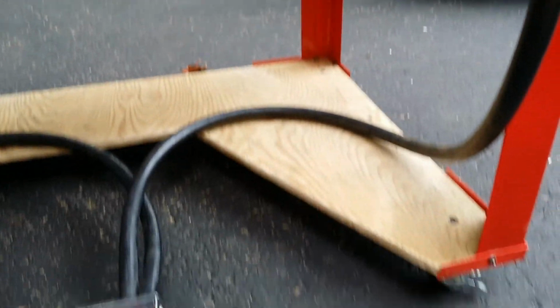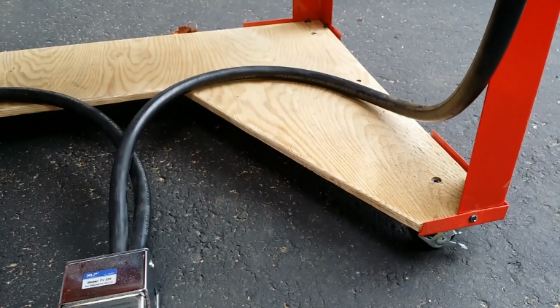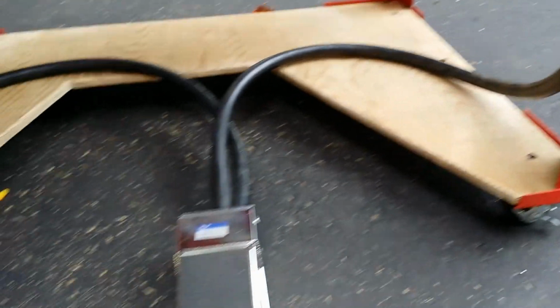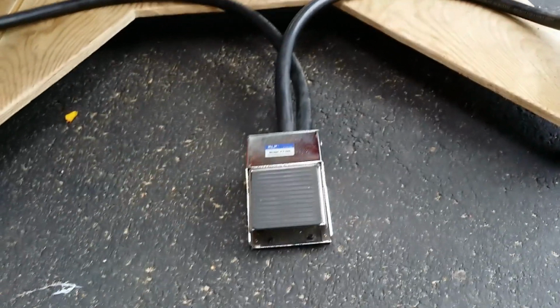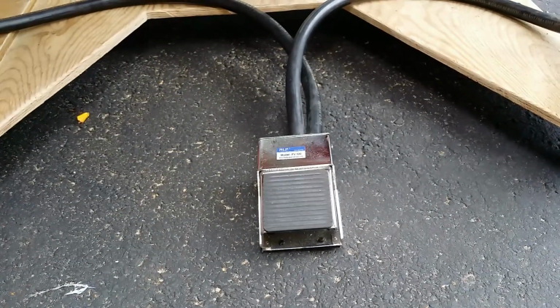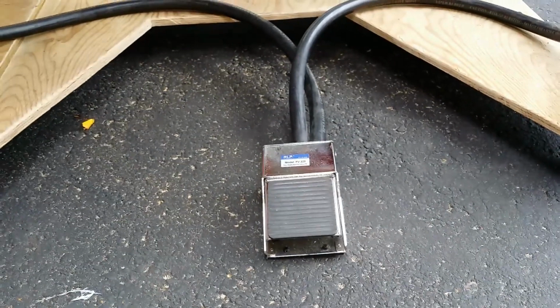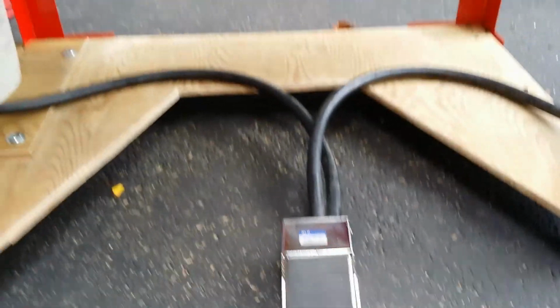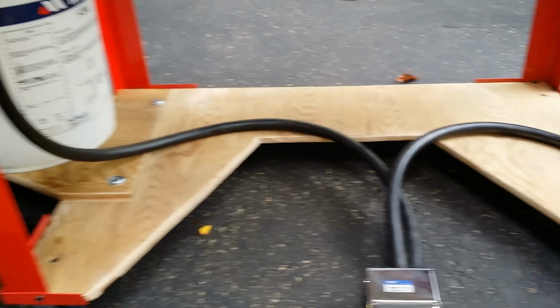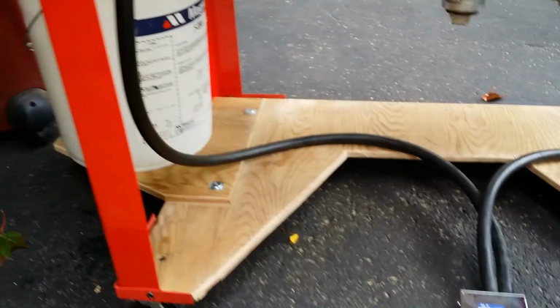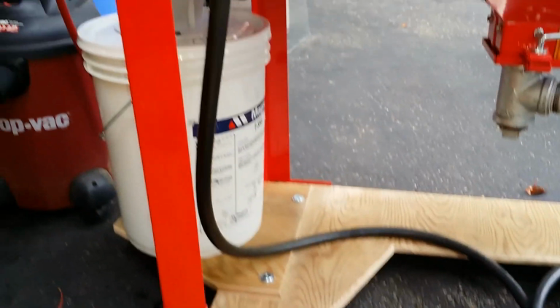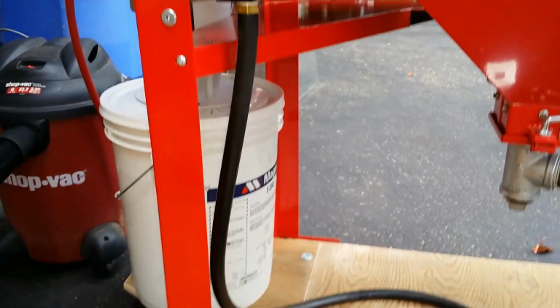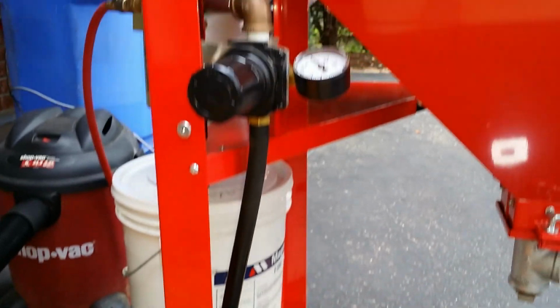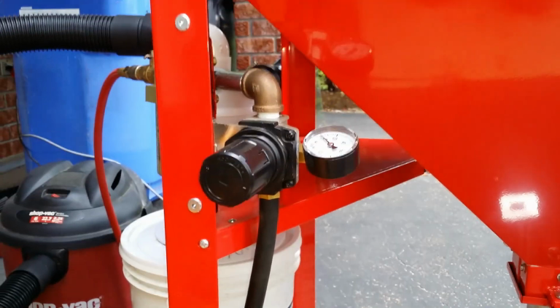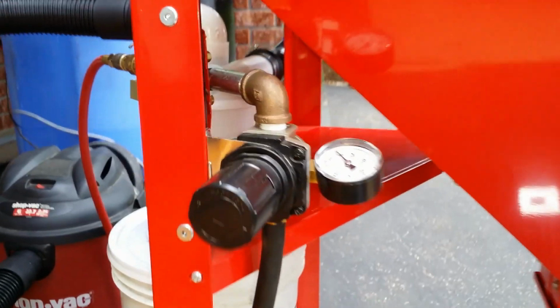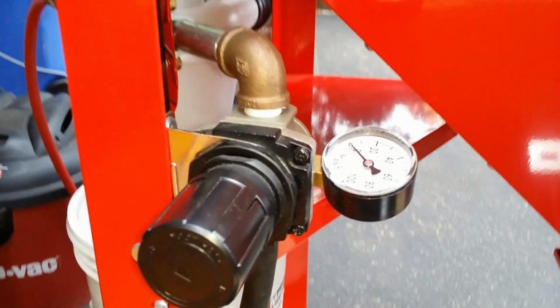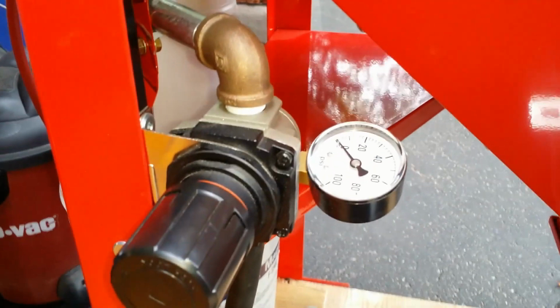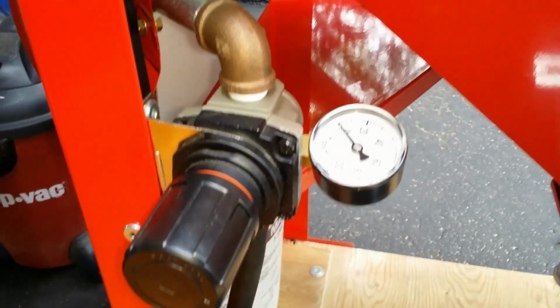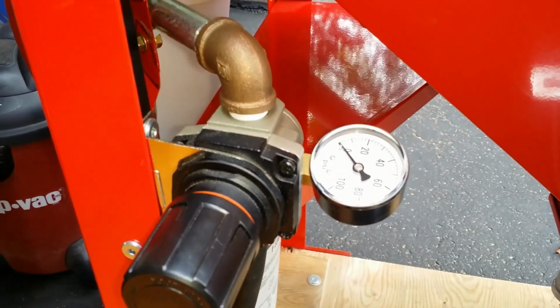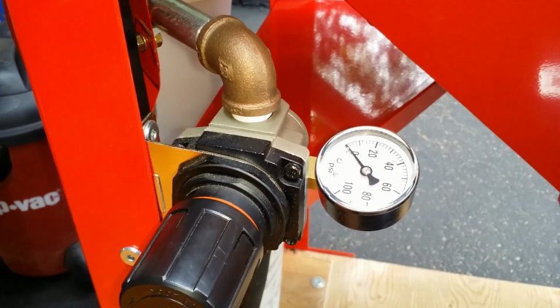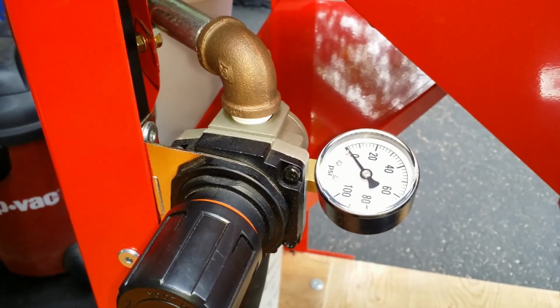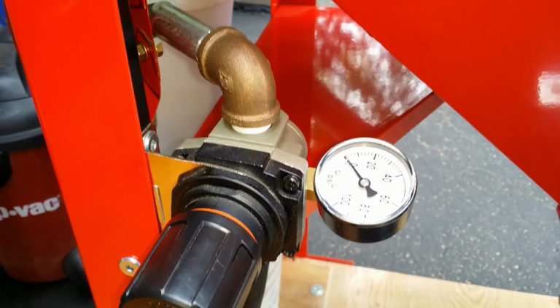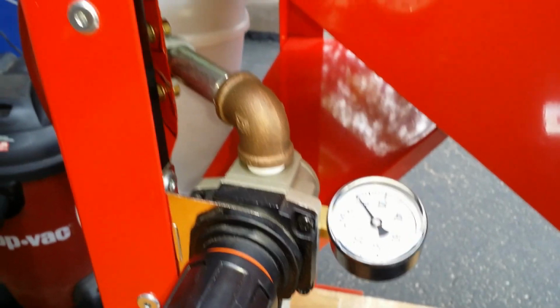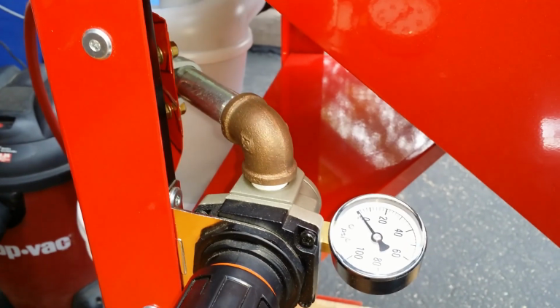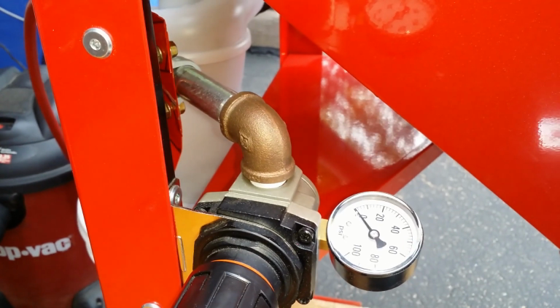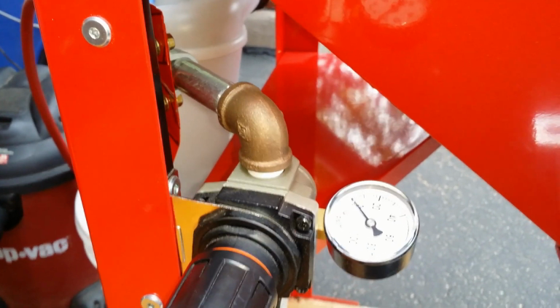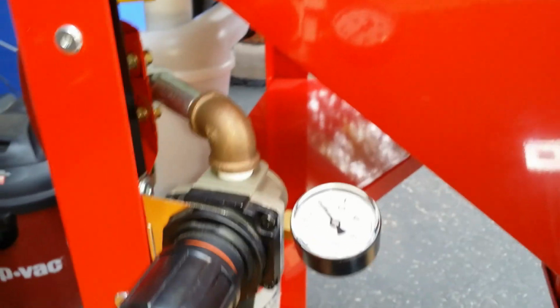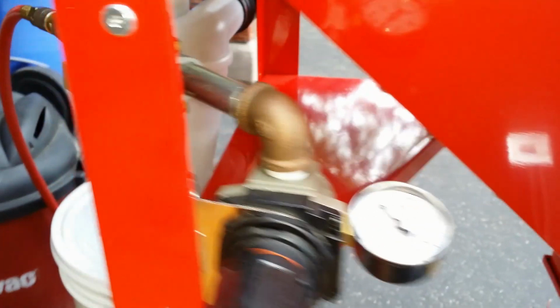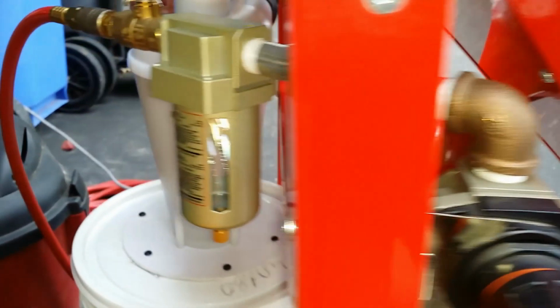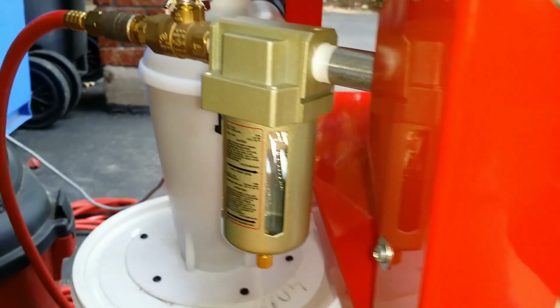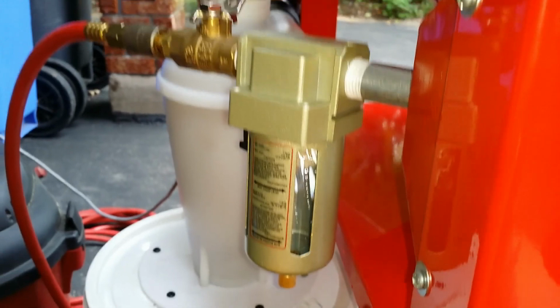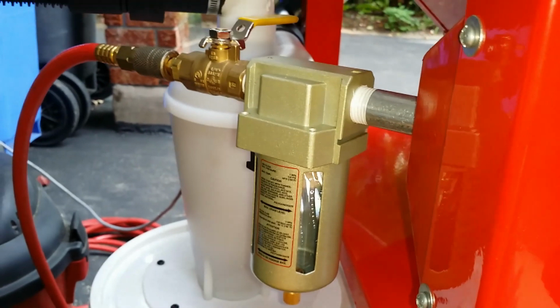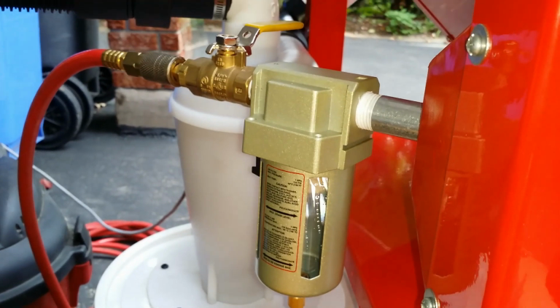I need to install some metal bushings. I'm using the metal shaft, working on the other side. You can see the metal shaft in place.